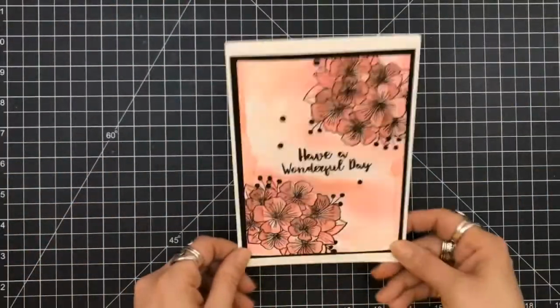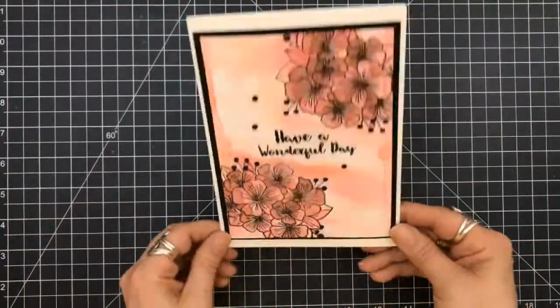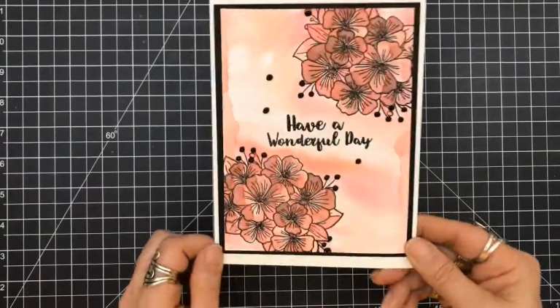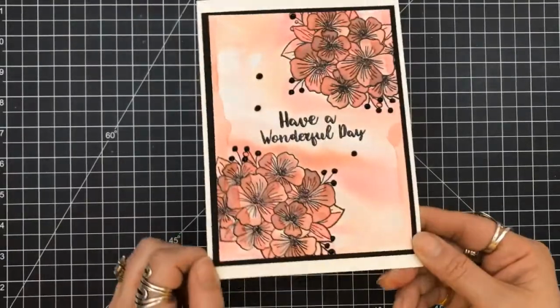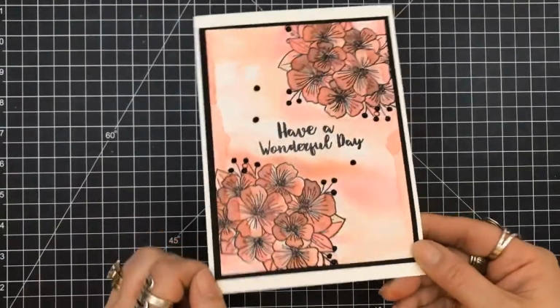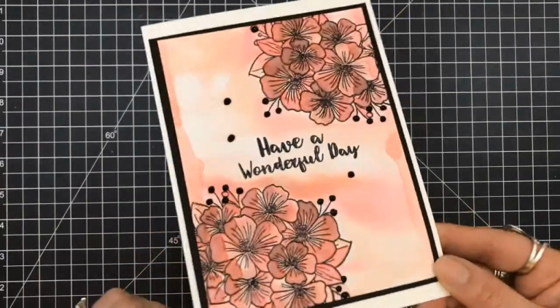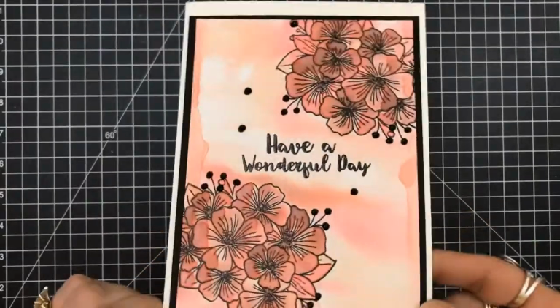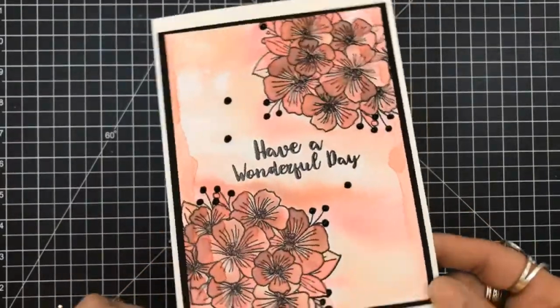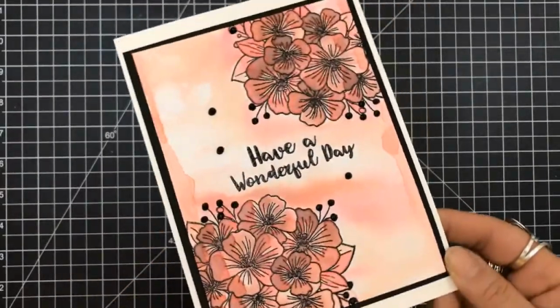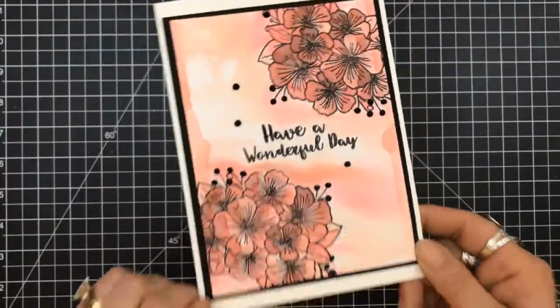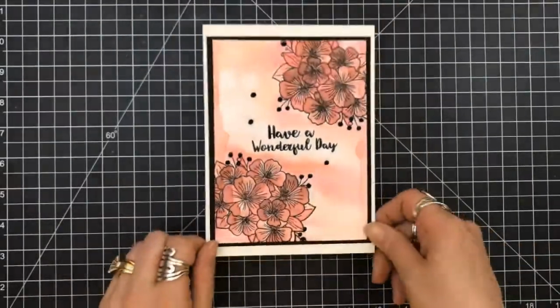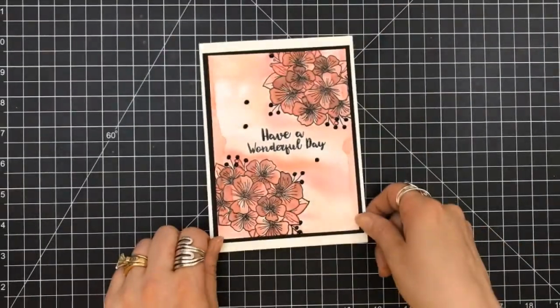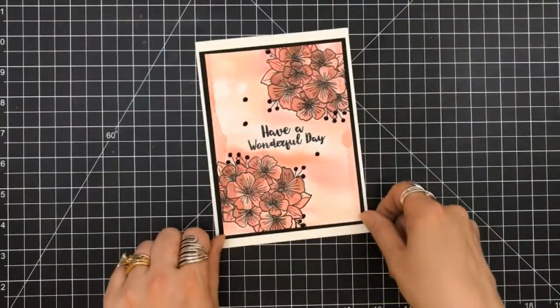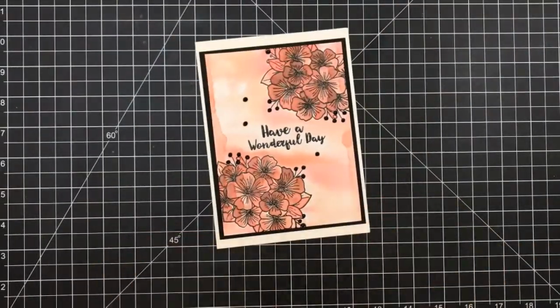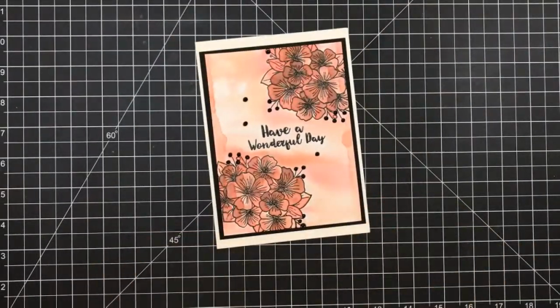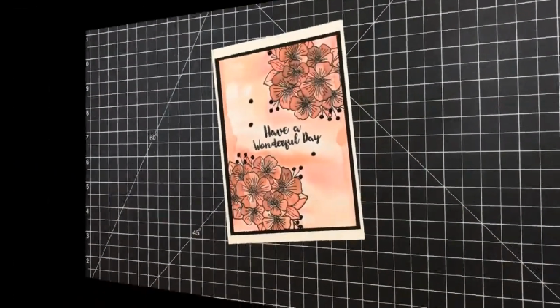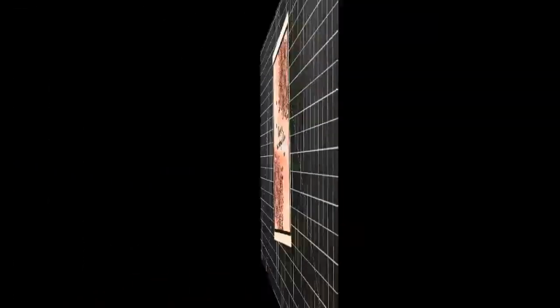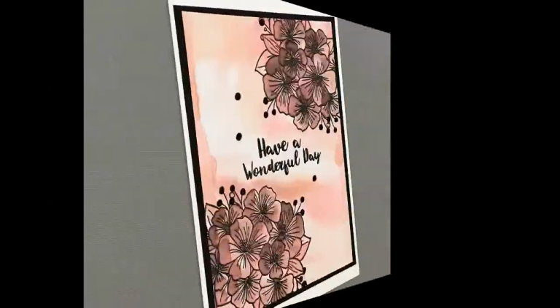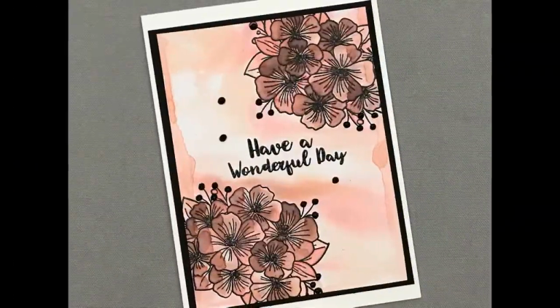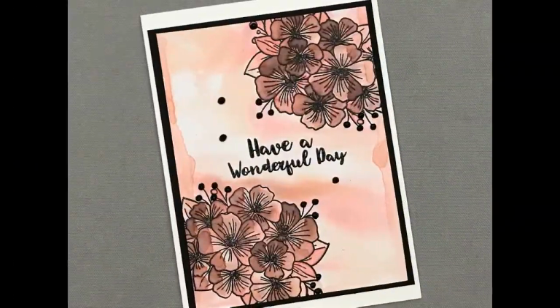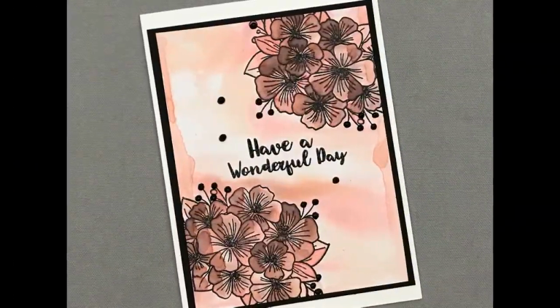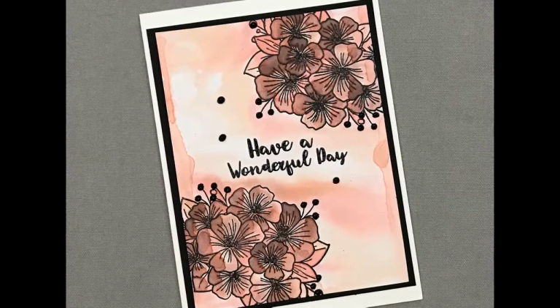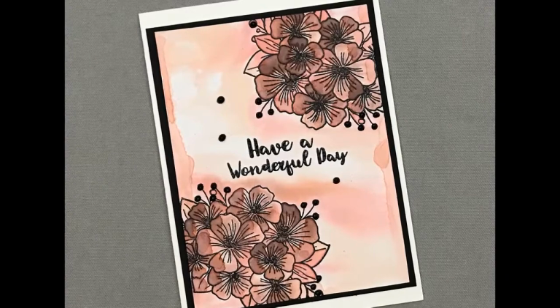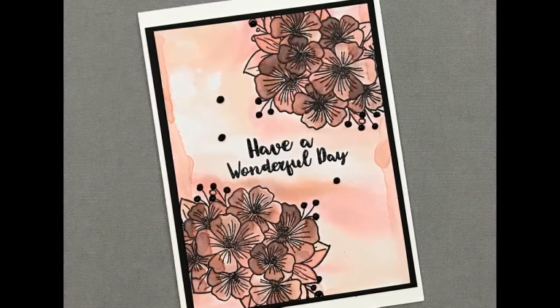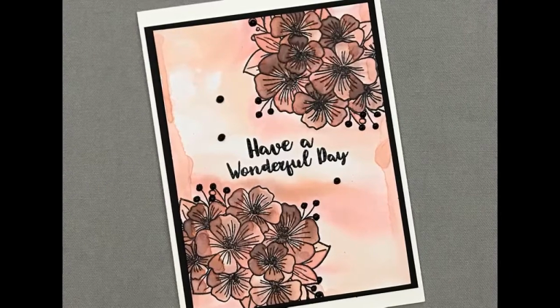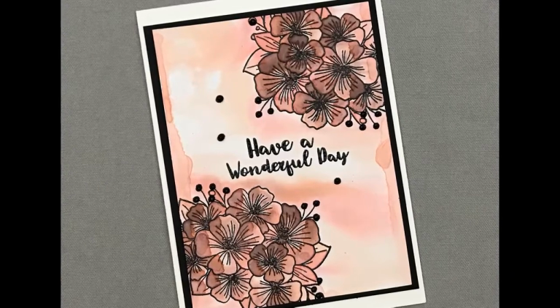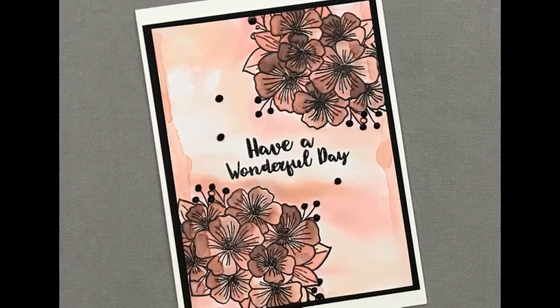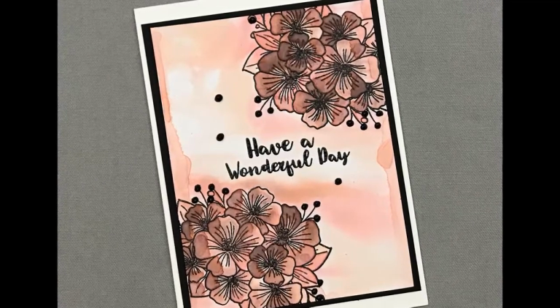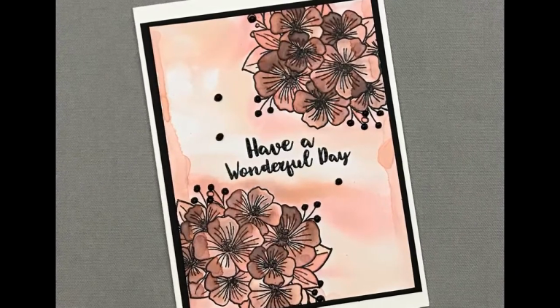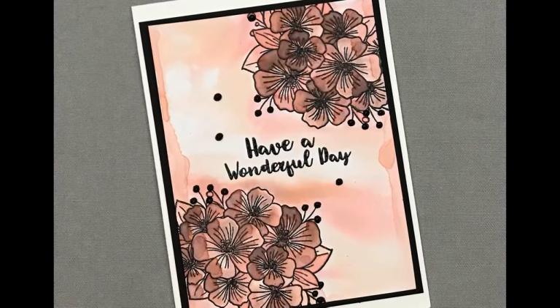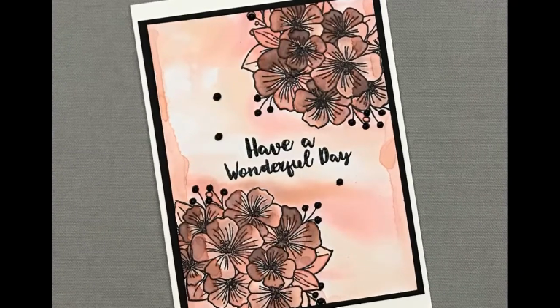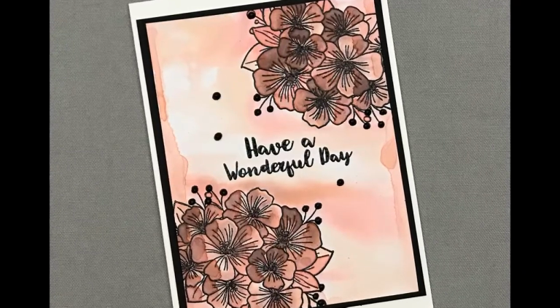And that's pretty much our card. I lightly tap it just to even out the drops. And here are some close-ups of the project that we created today.